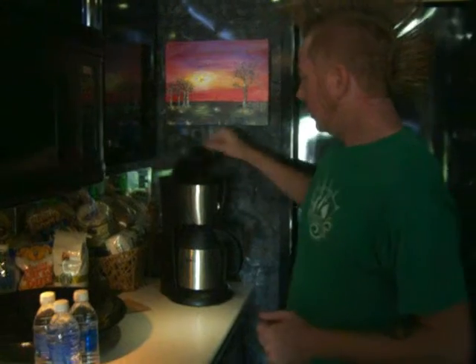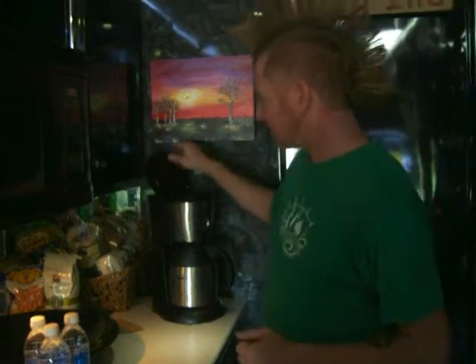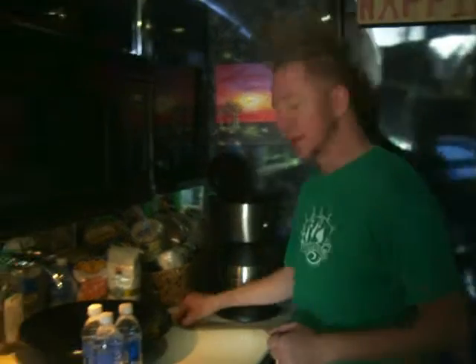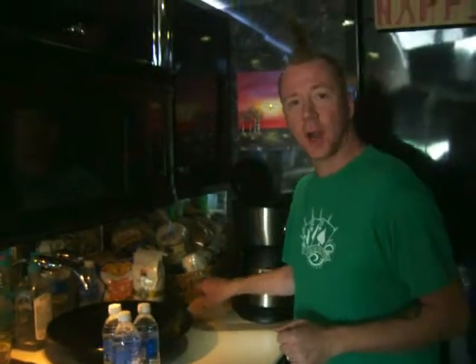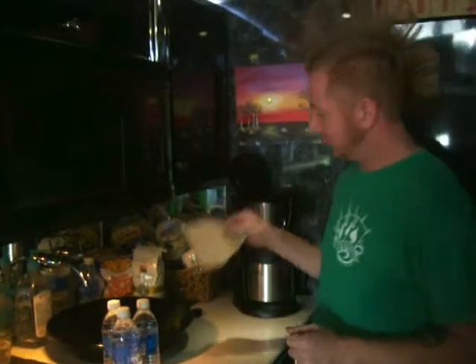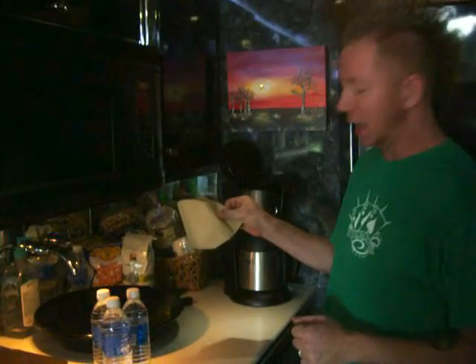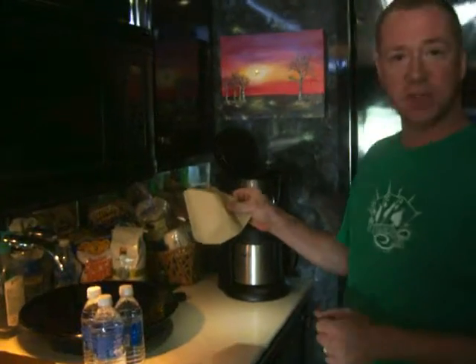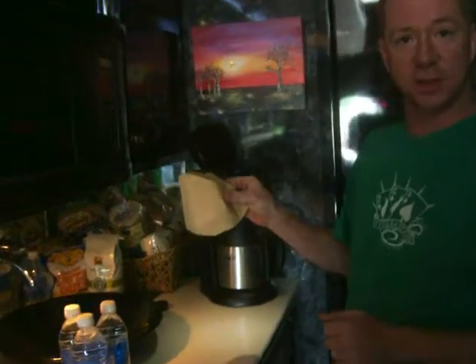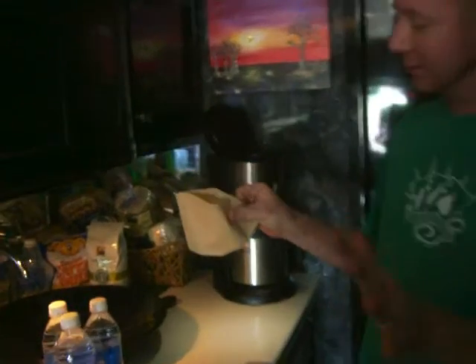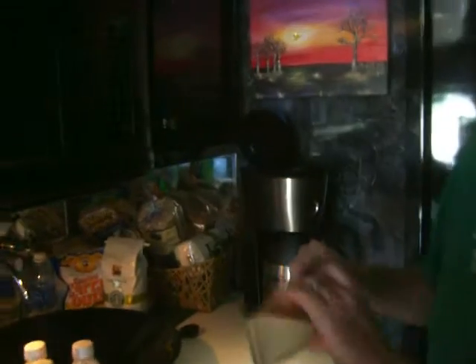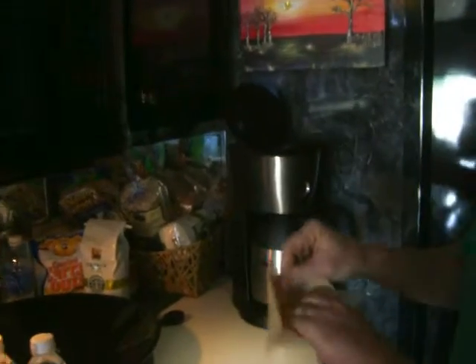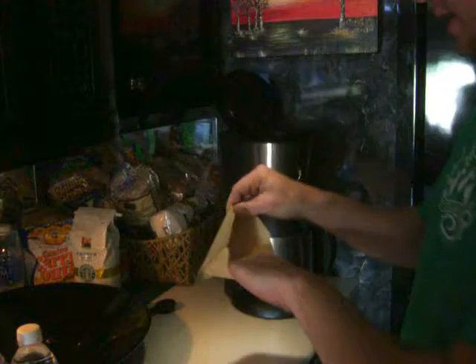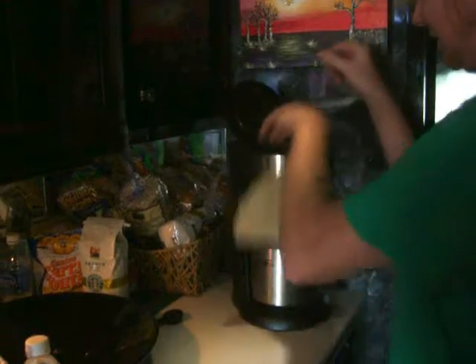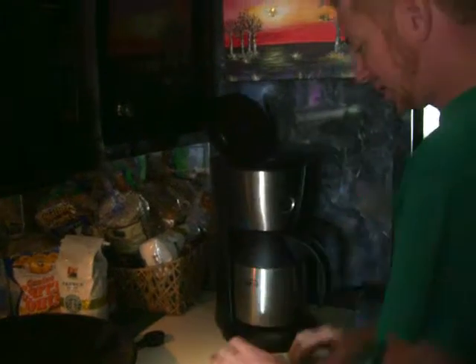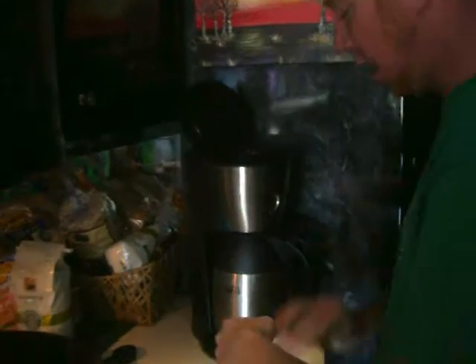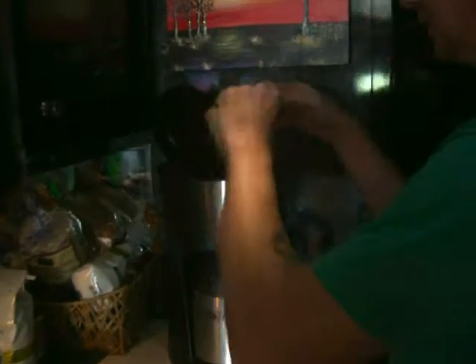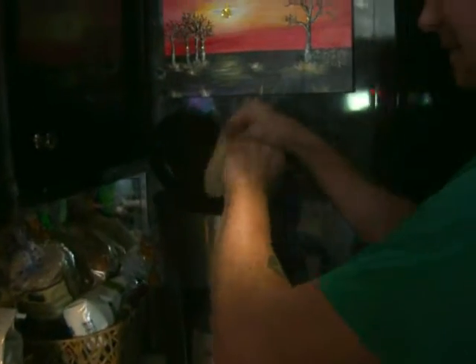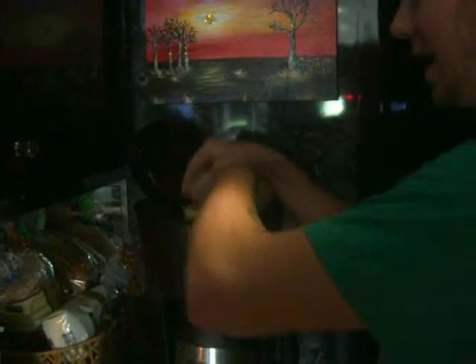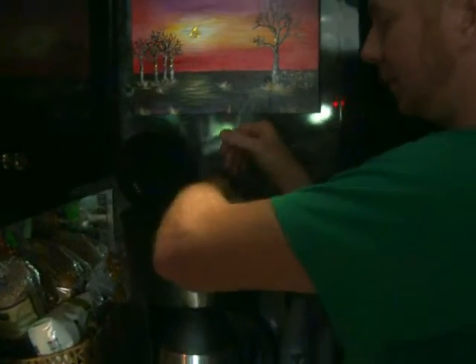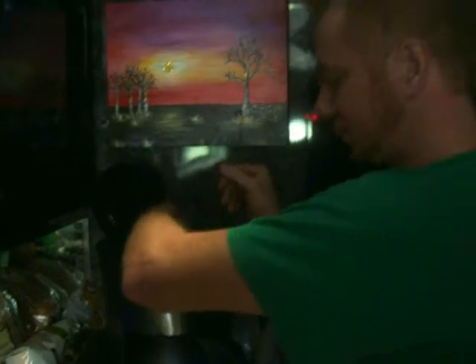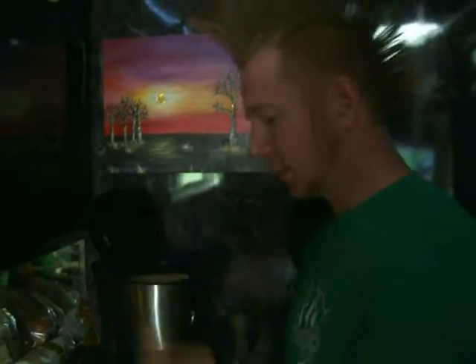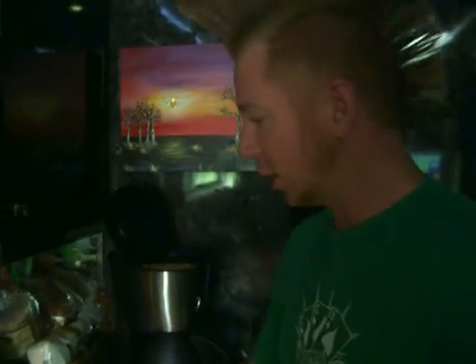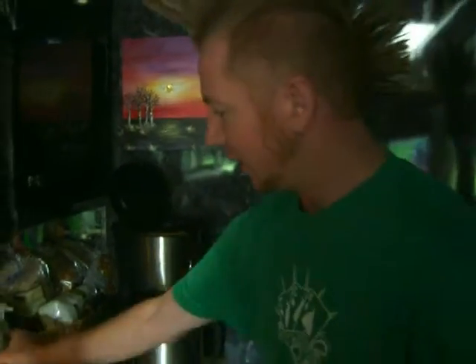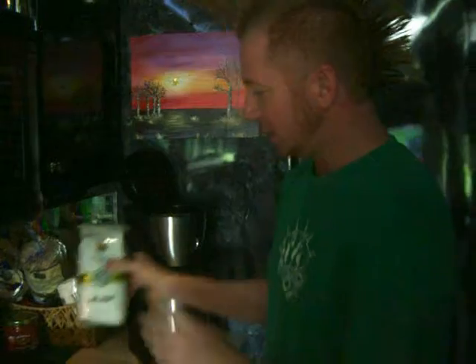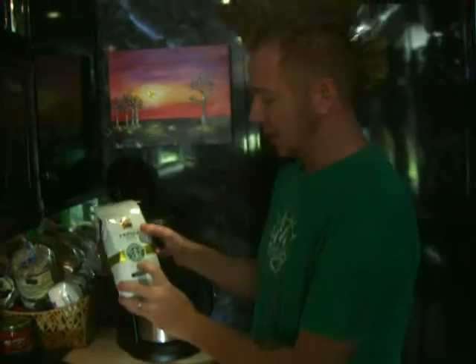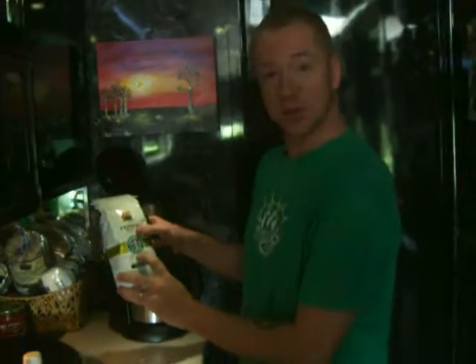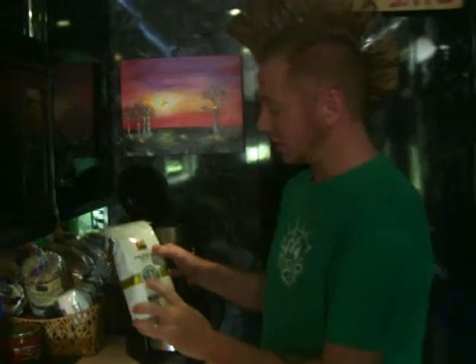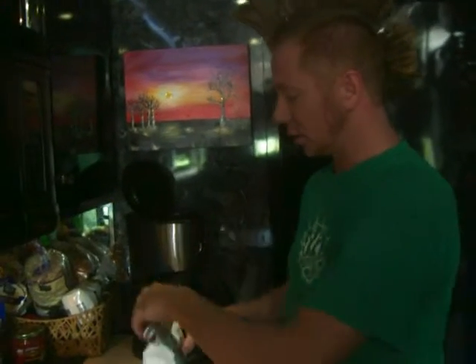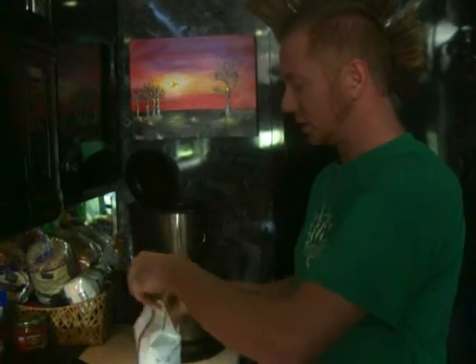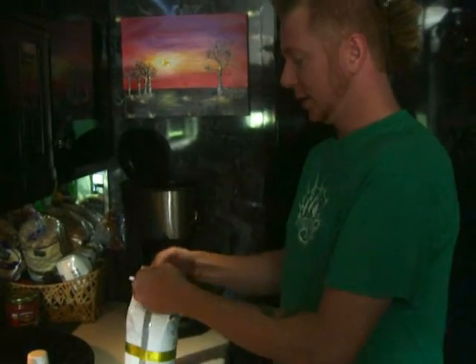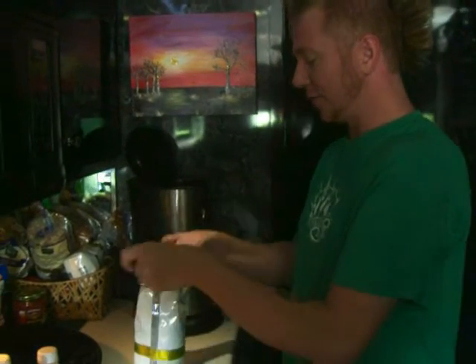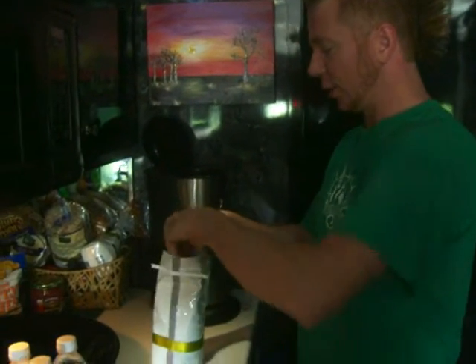First thing we're going to start off: unbleached filters. I think this really, really affects the taste of the coffee — makes it way better. We definitely endorse the Starbucks French Roast, a favorite on the road.